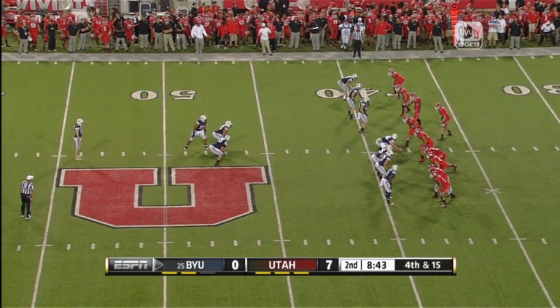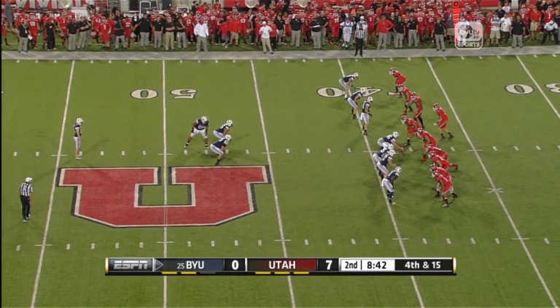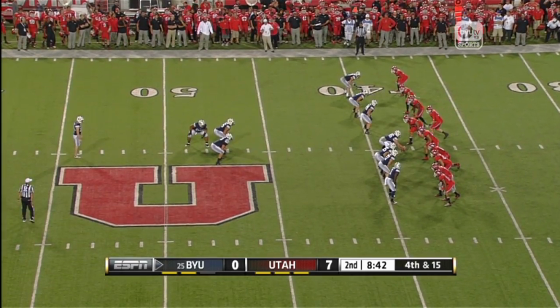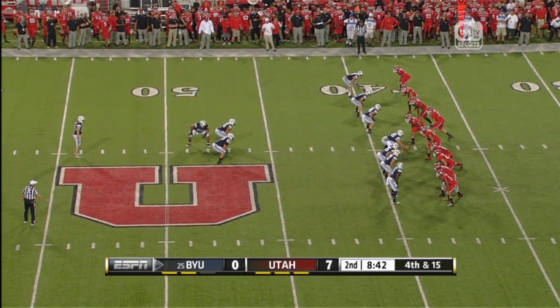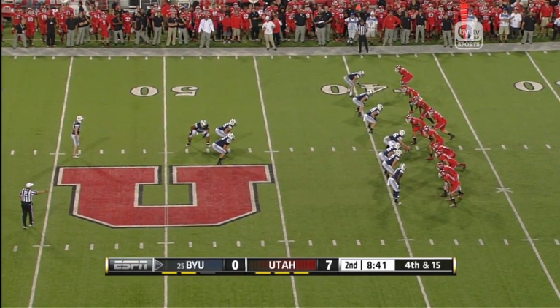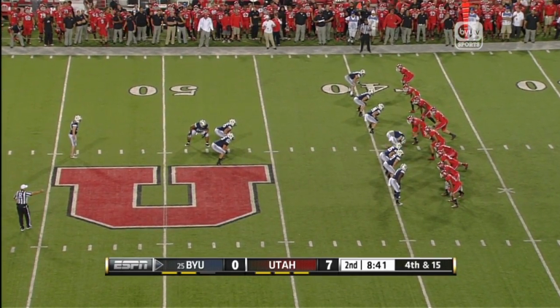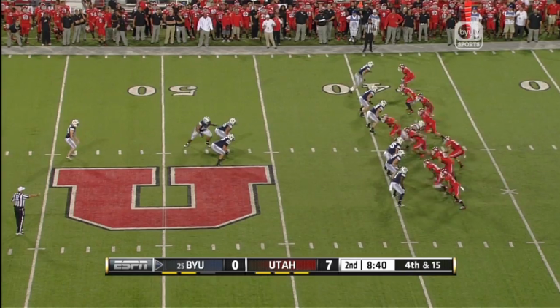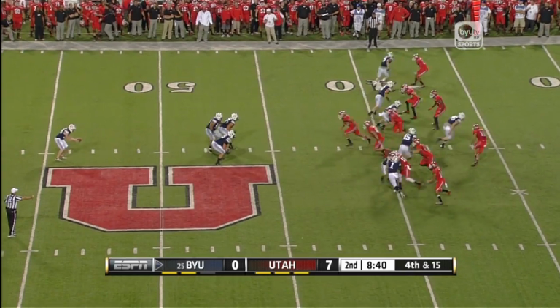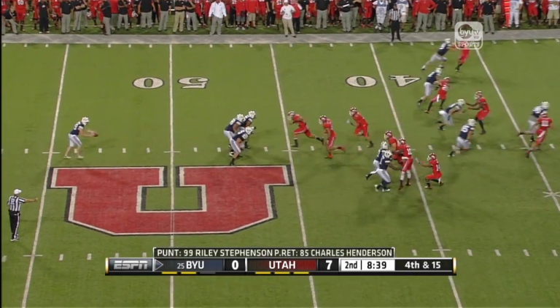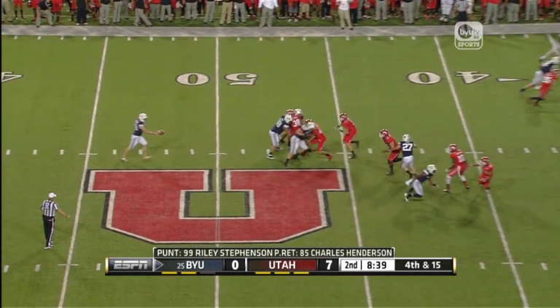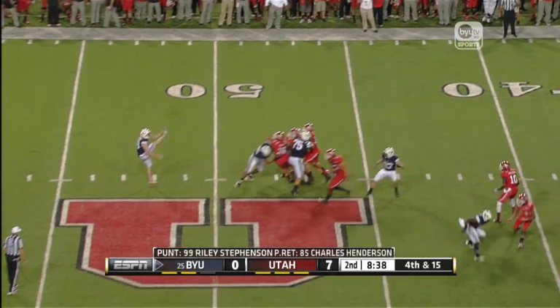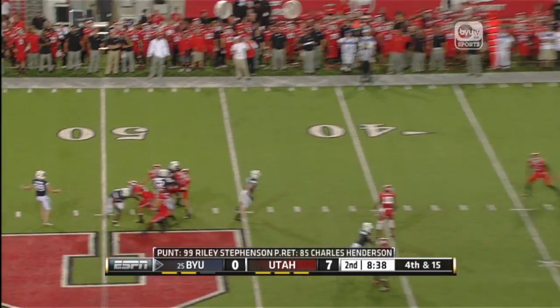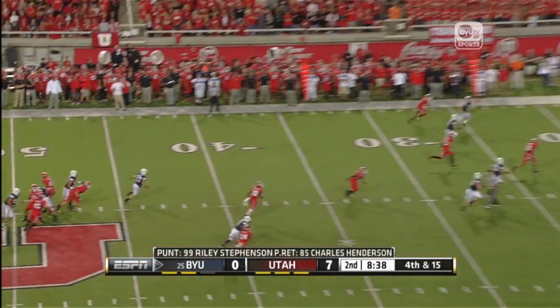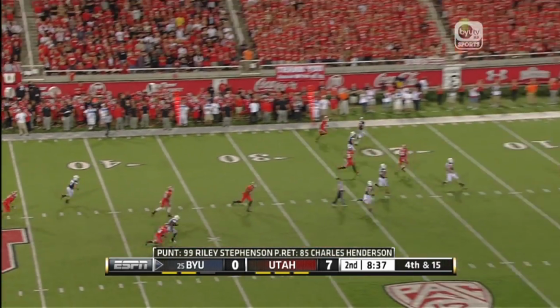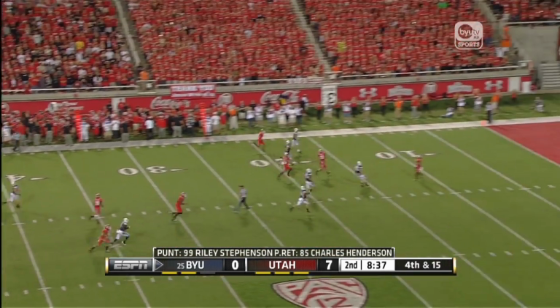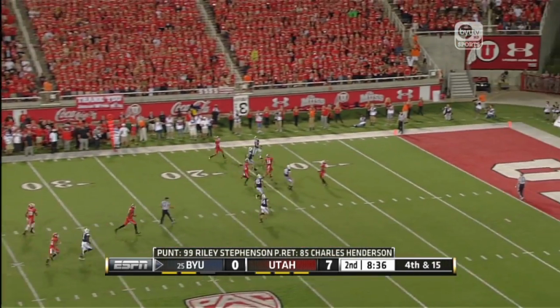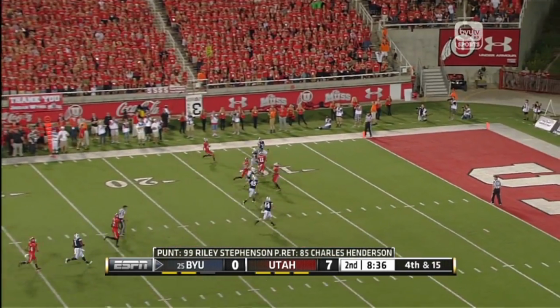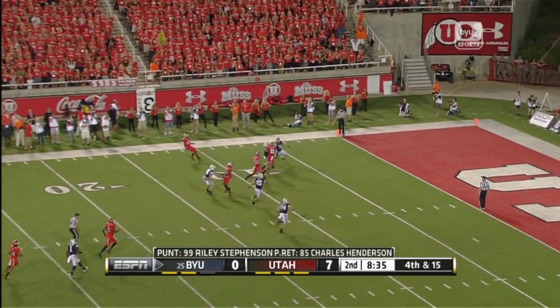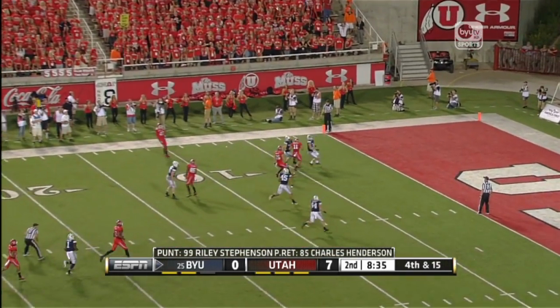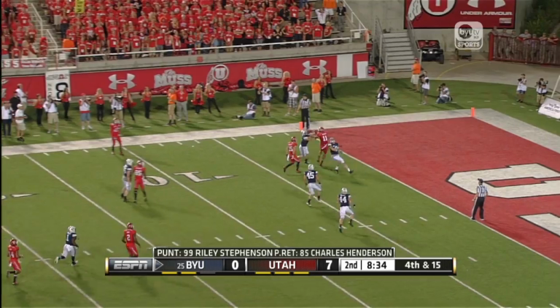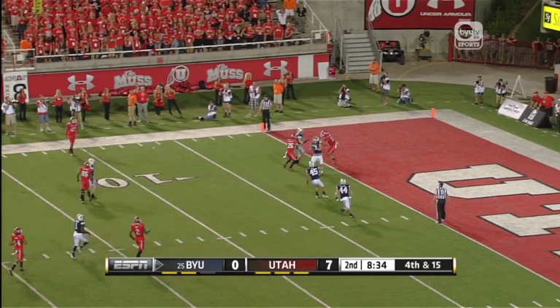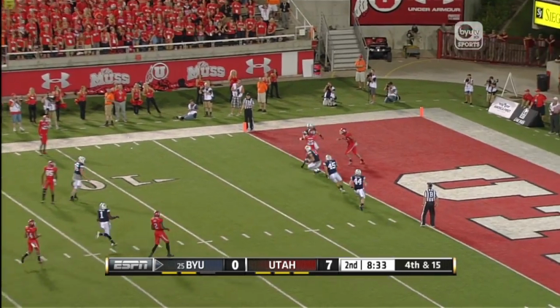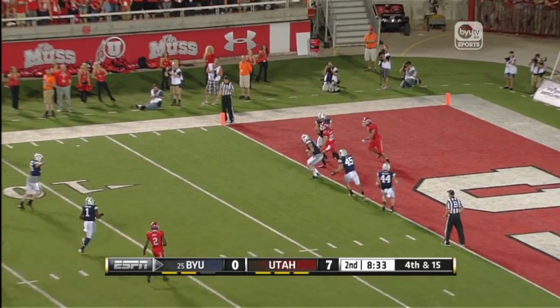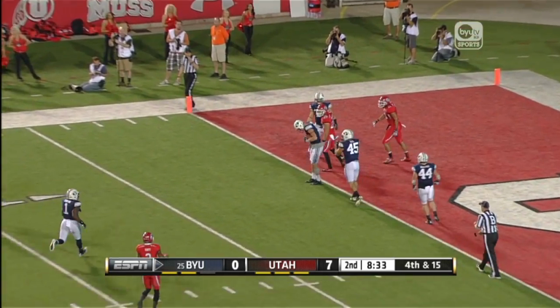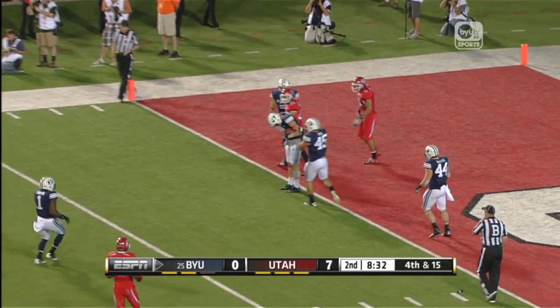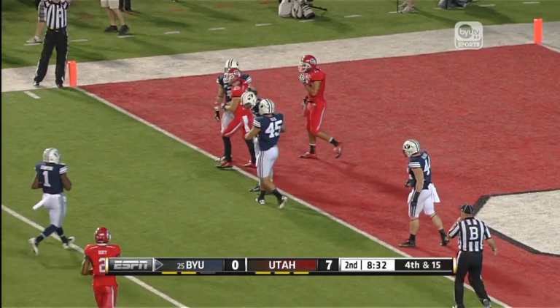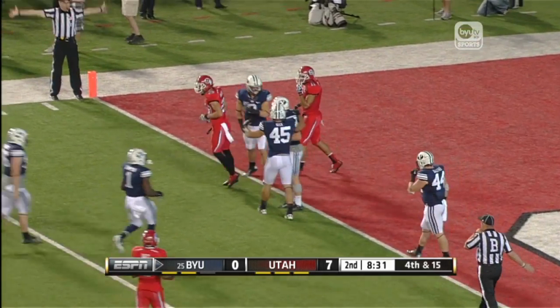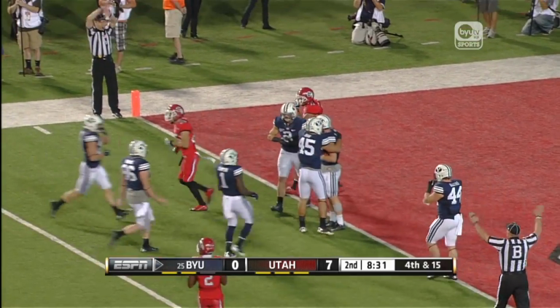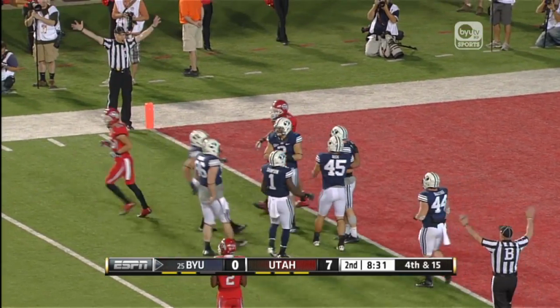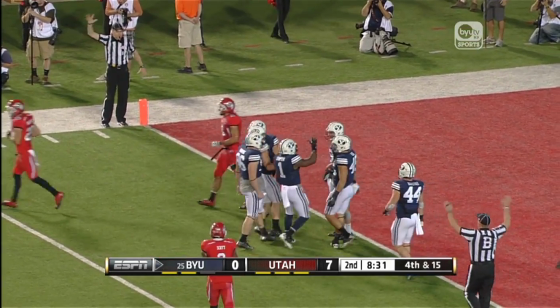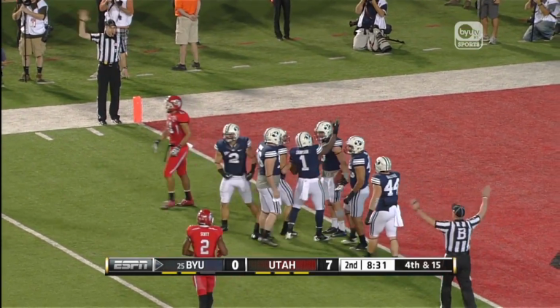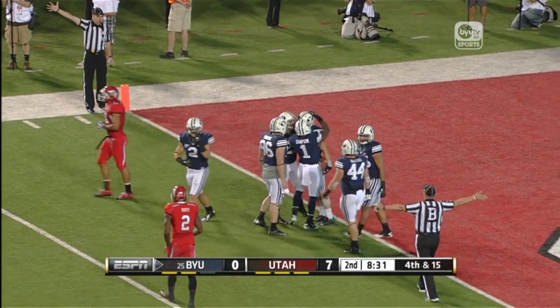They're going to end up punting this football. It knocked him out of field goal position, but it certainly saved him. Stevenson with the punt. Henderson lets it sail over him, and that's caught right near the goal line and down there by the Cougars.